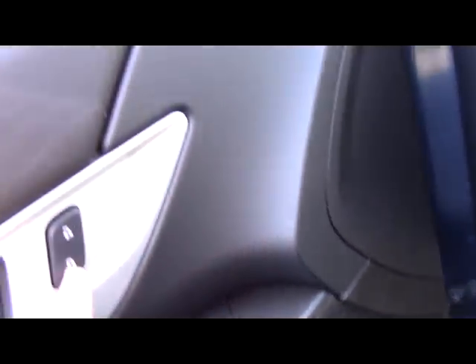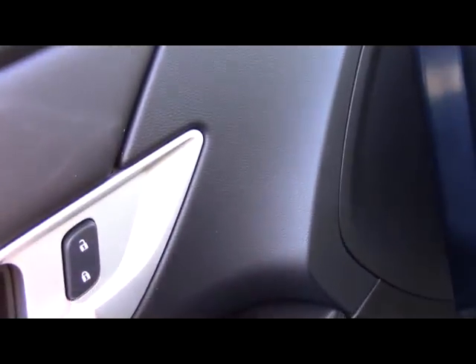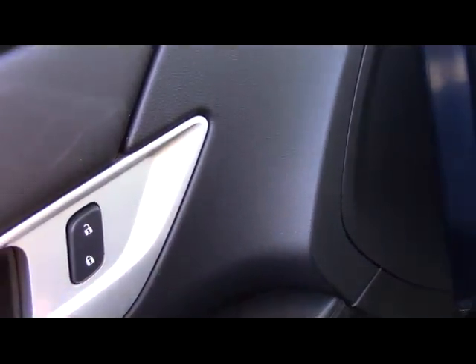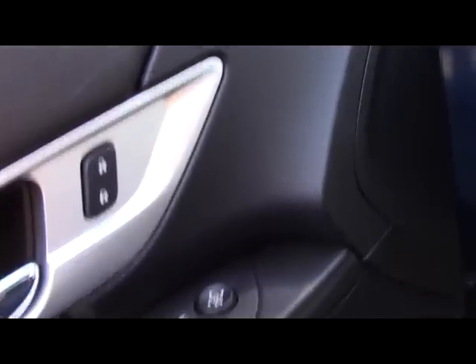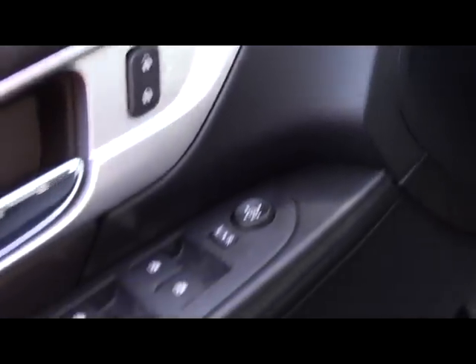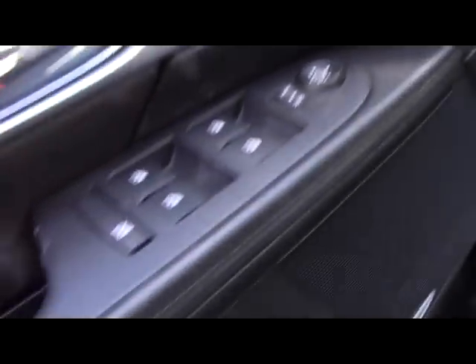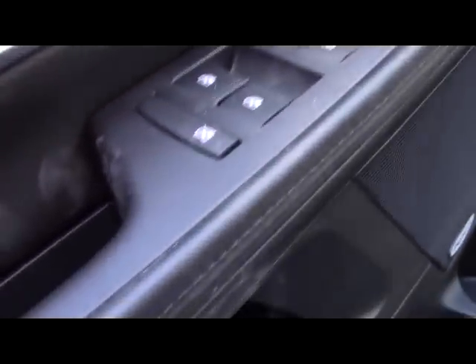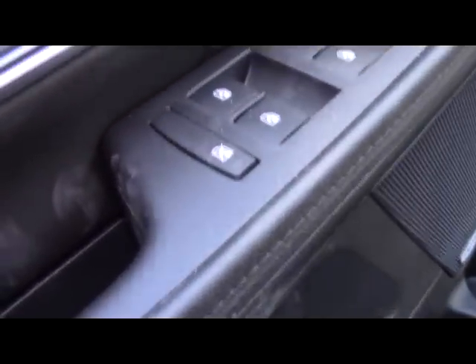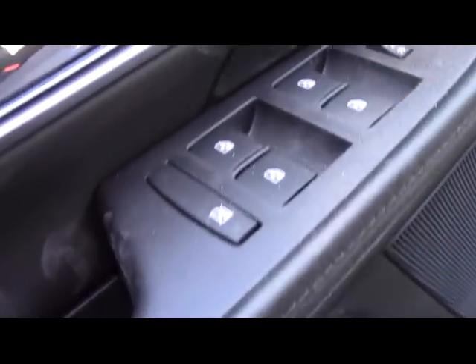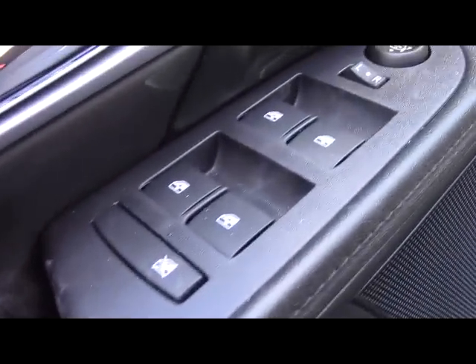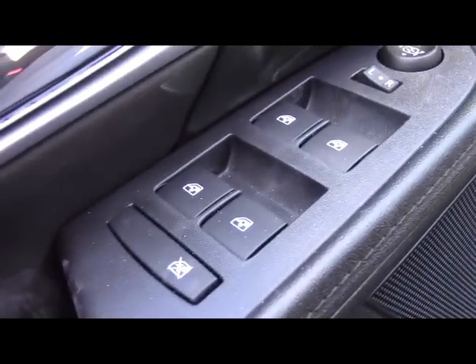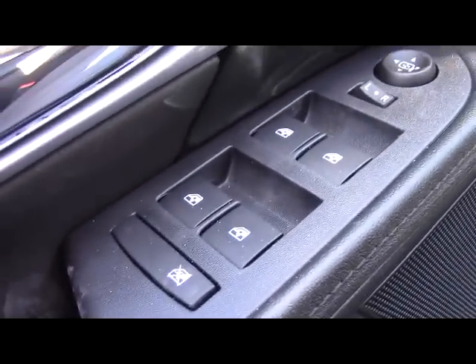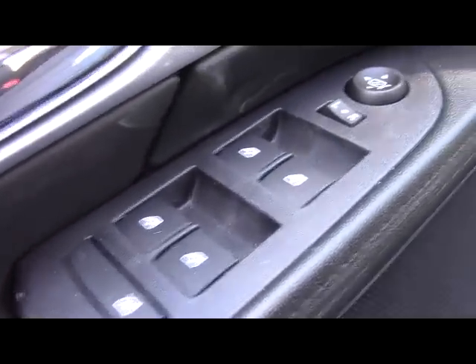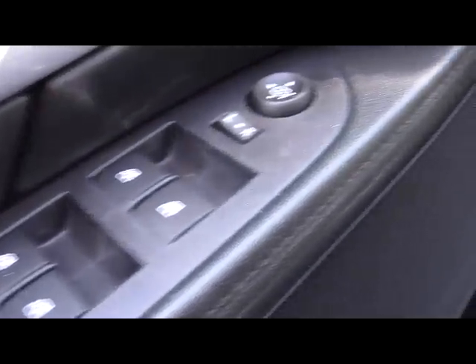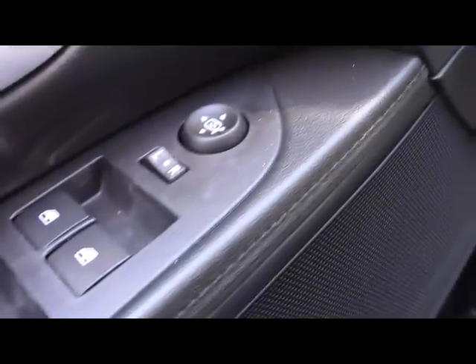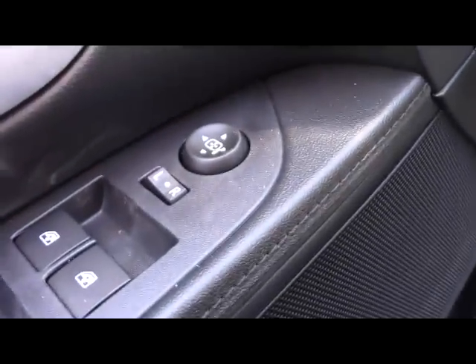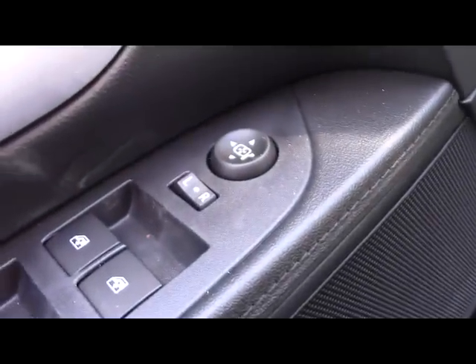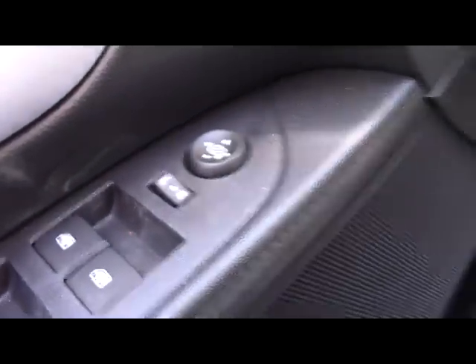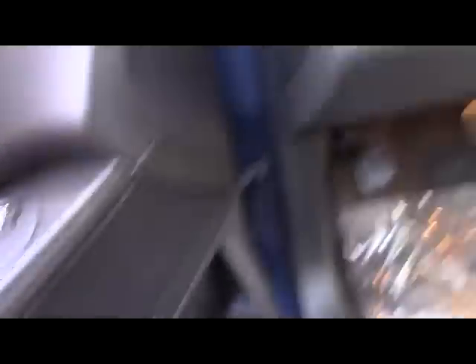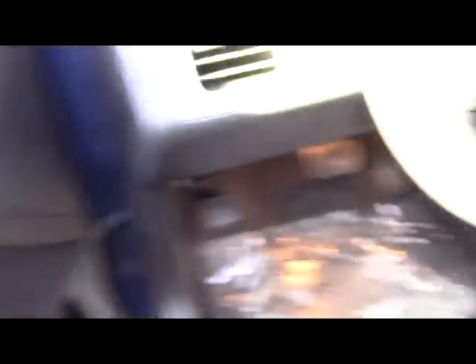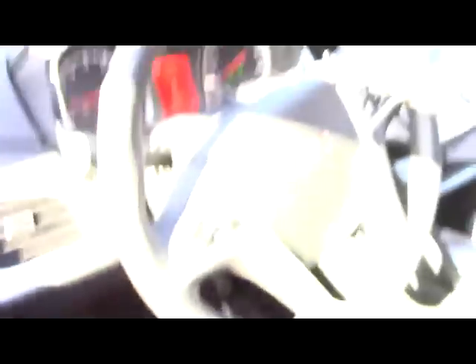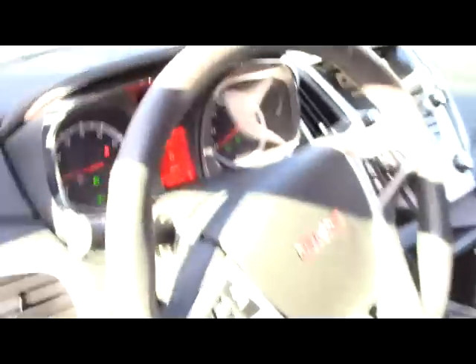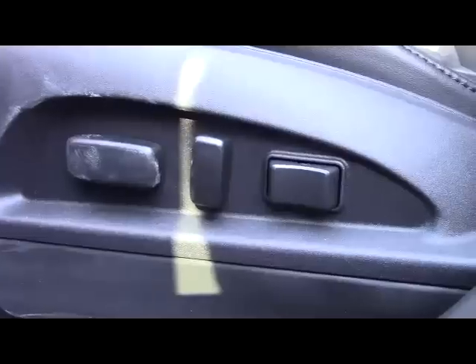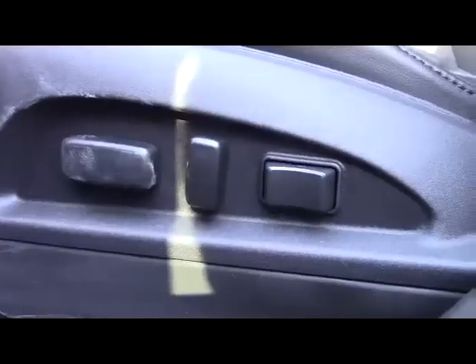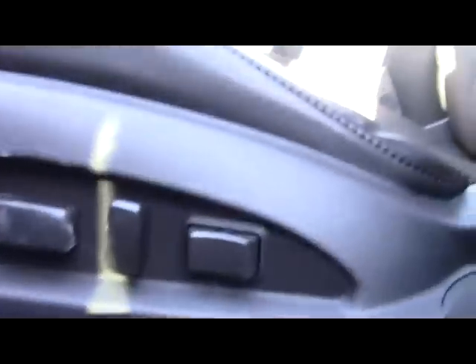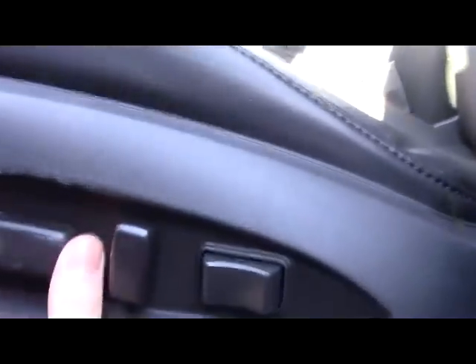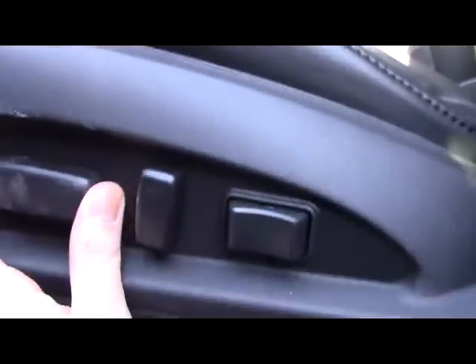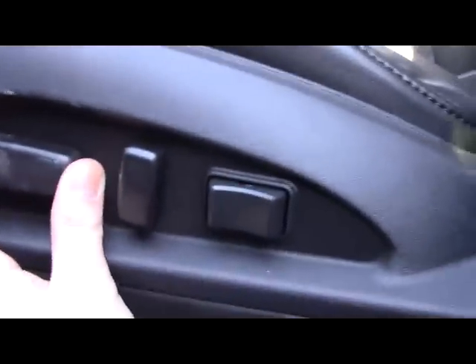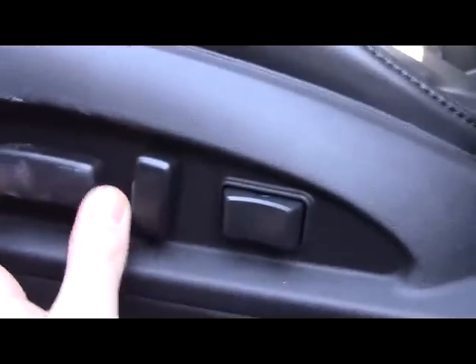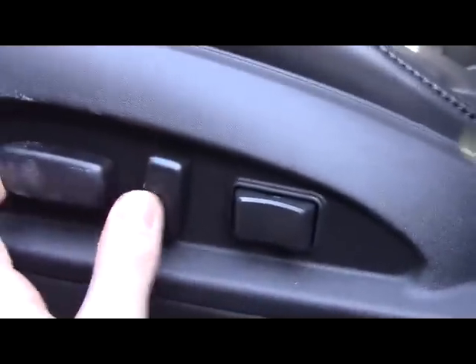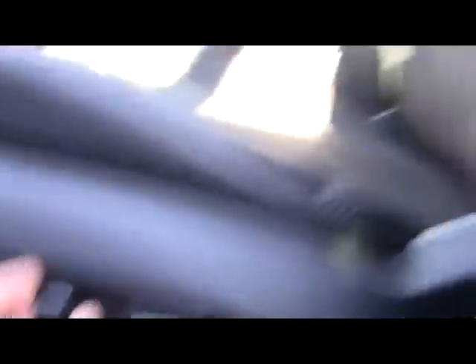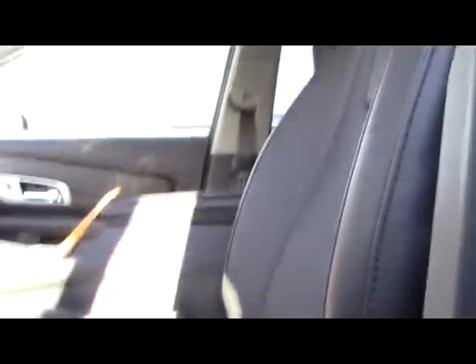Starting on the driver's door, you have lock and unlock buttons, window switches, and controls for your power mirrors. There is an eight-way power driver seat with two-way lumbar.